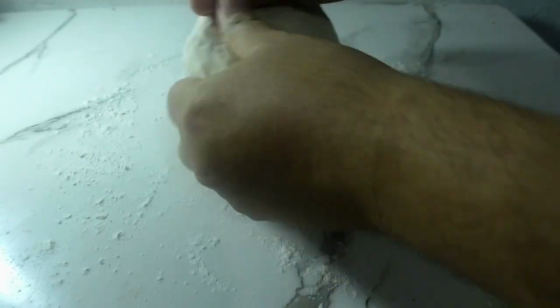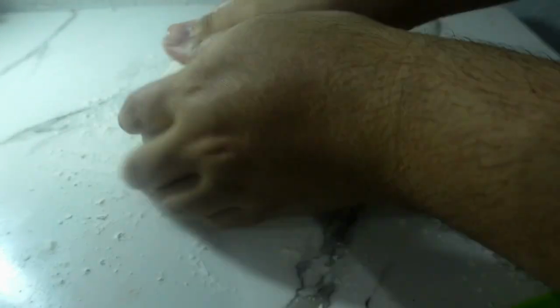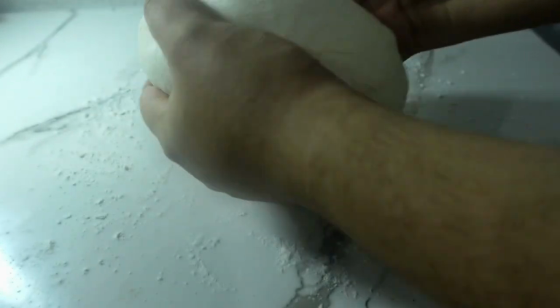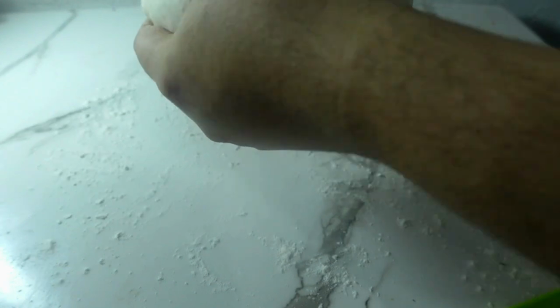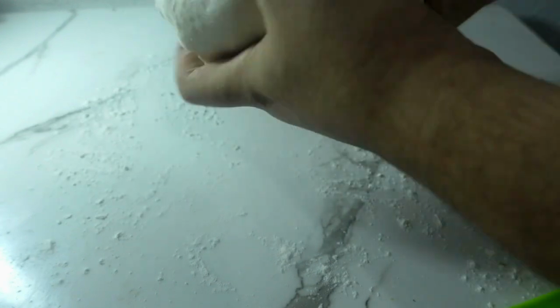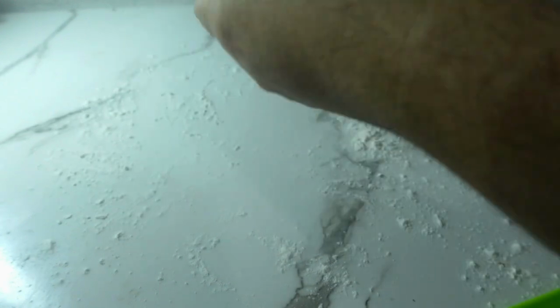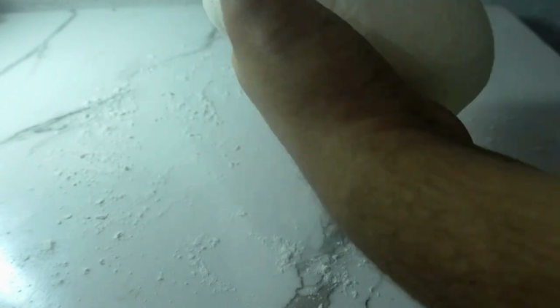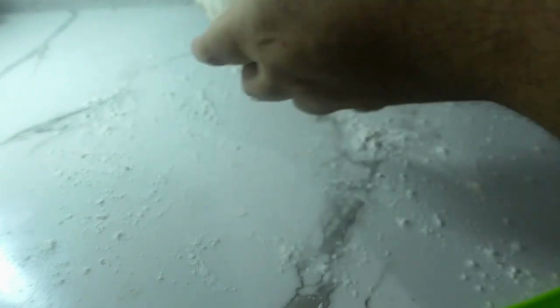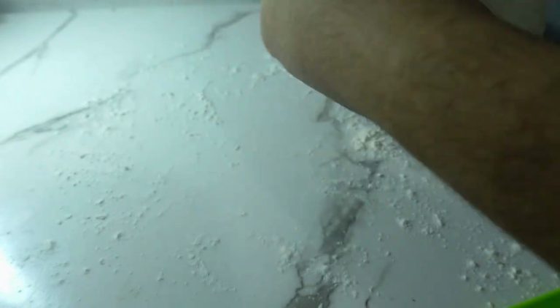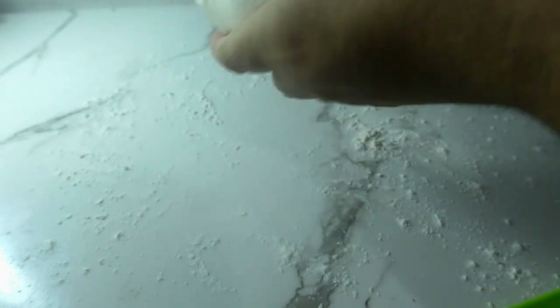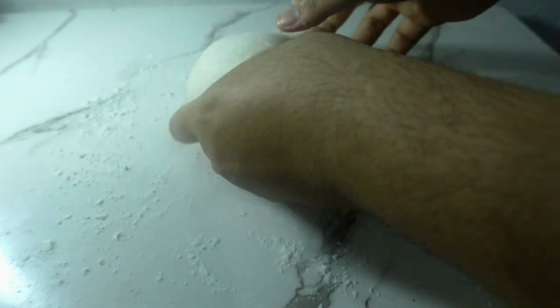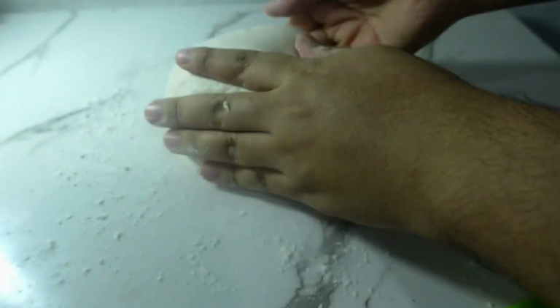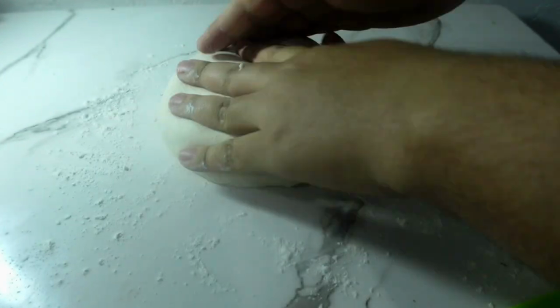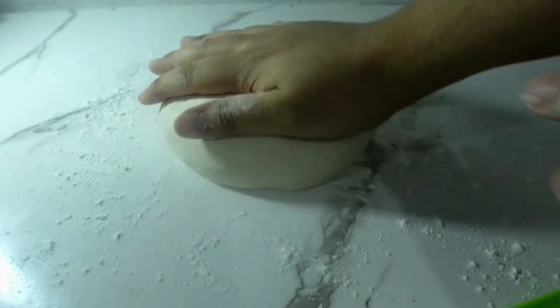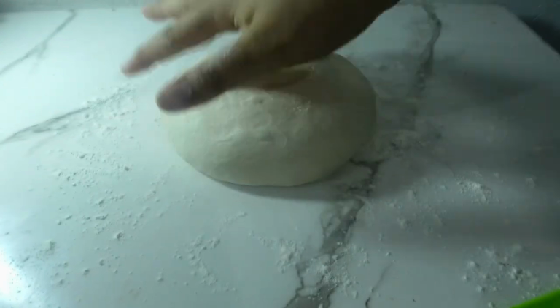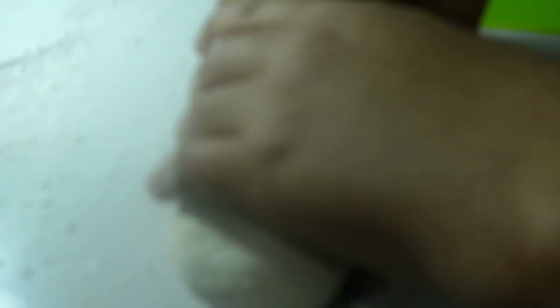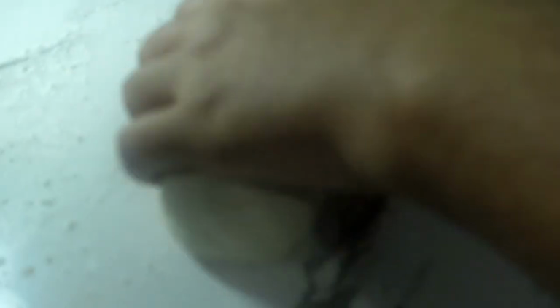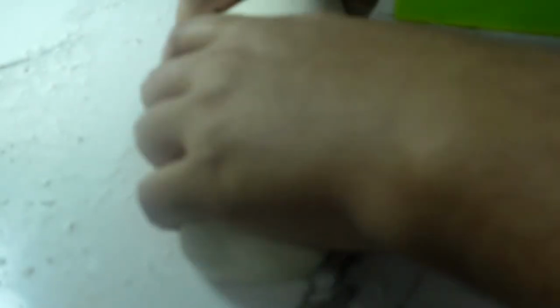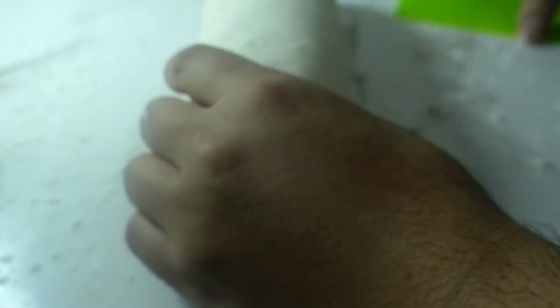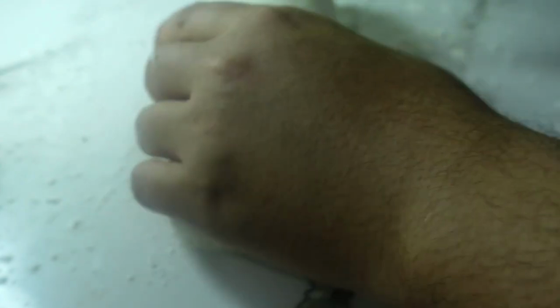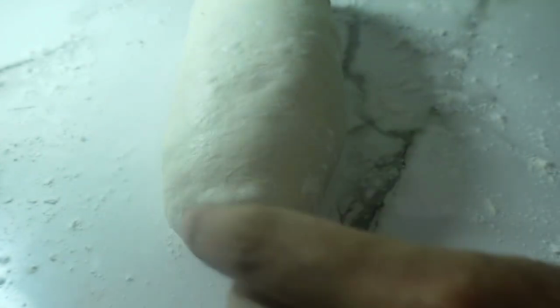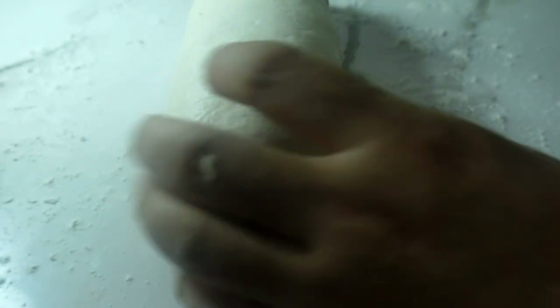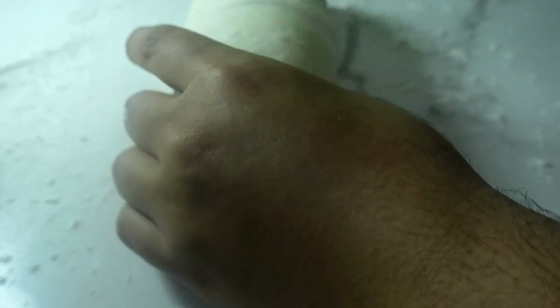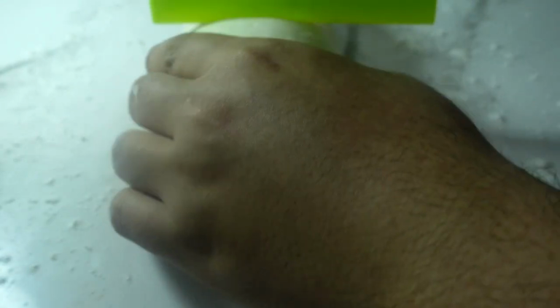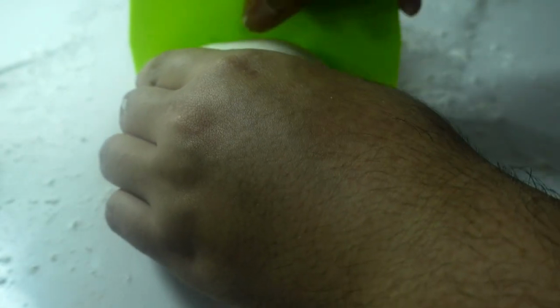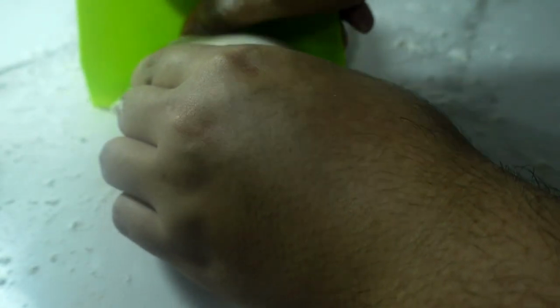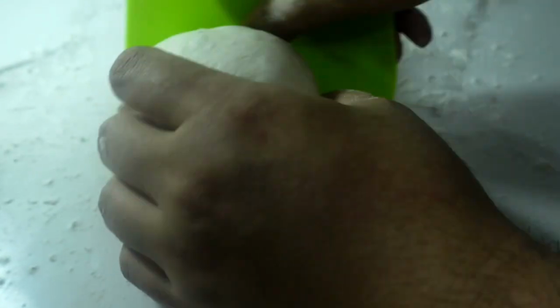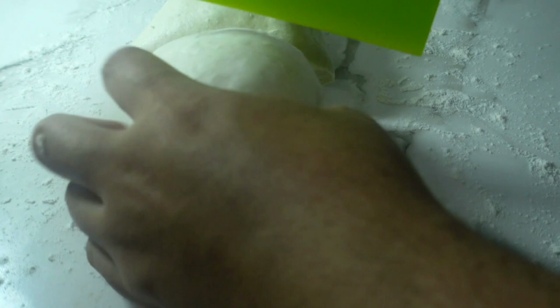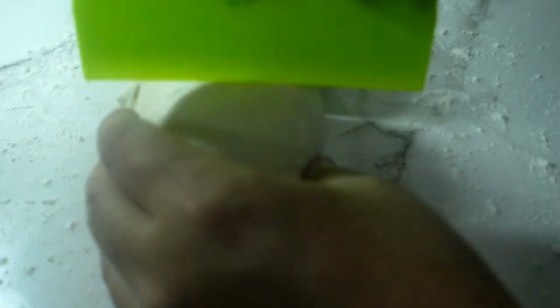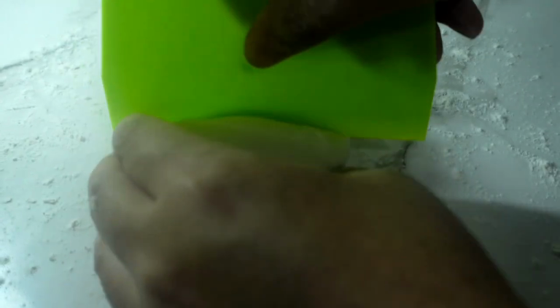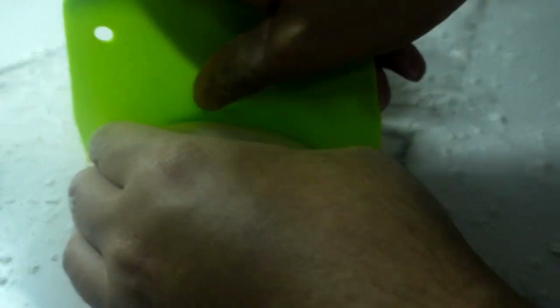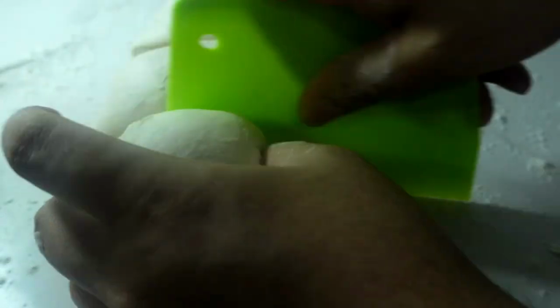I will be dividing it into 4 pieces. If you want upsized ones, just split it into 2 or 3. It's about 160 to 210 grams when you scale it.